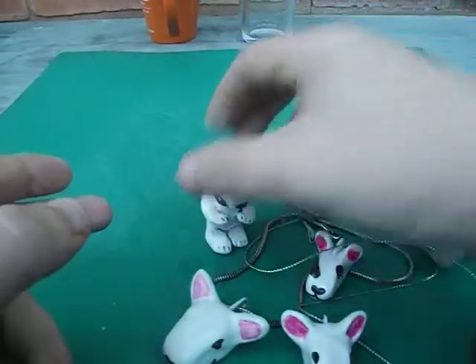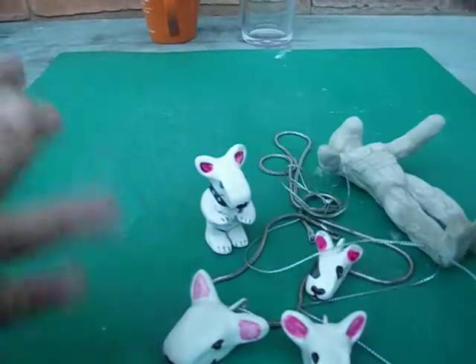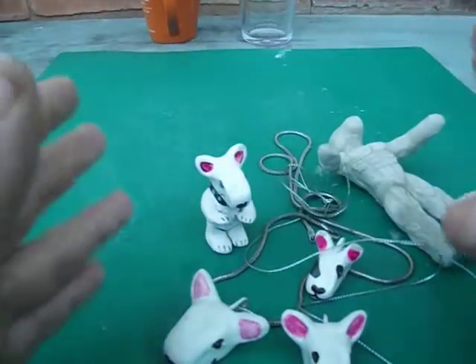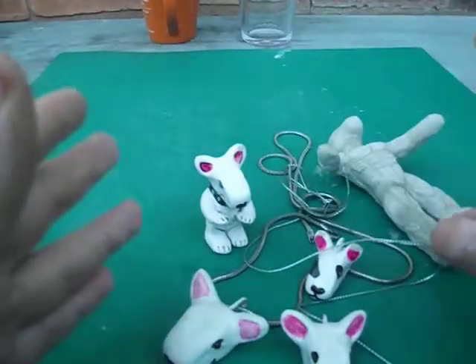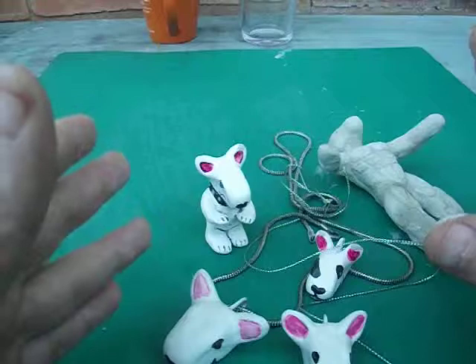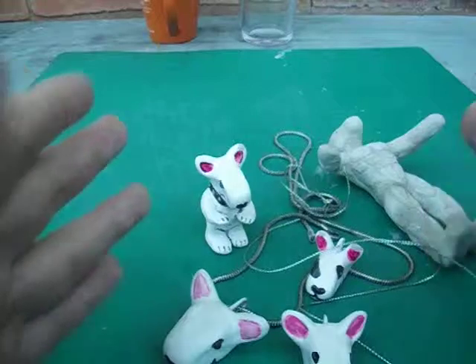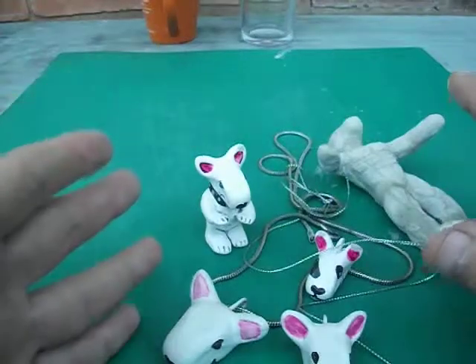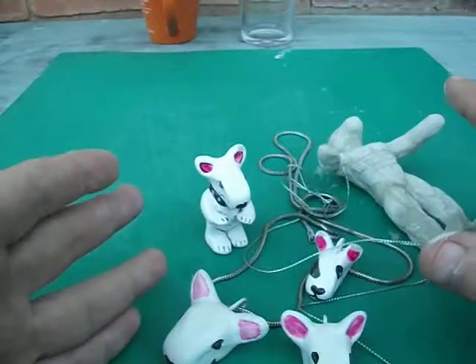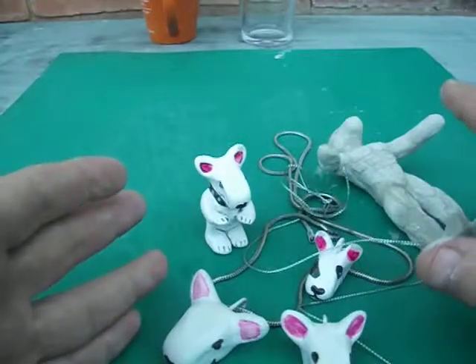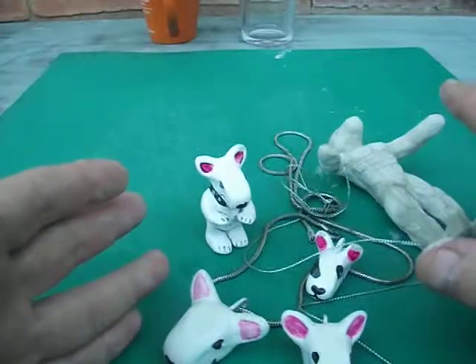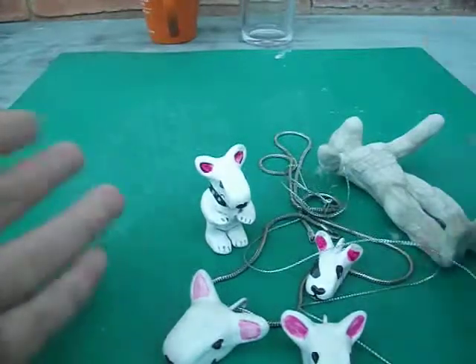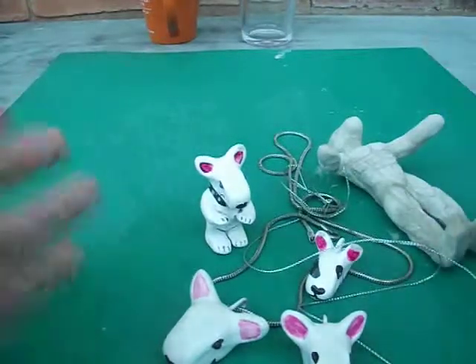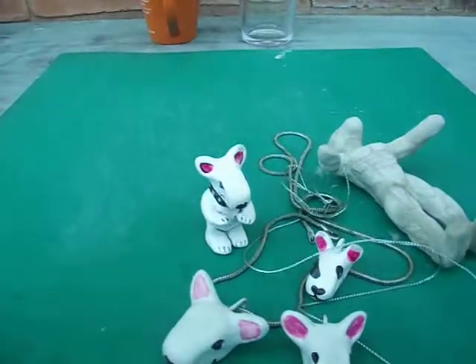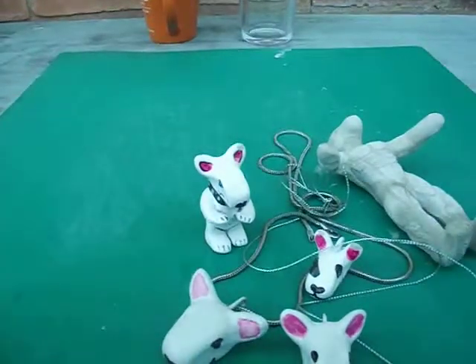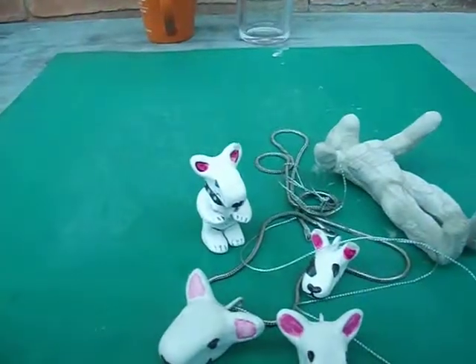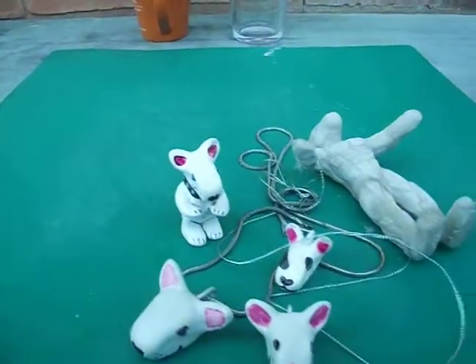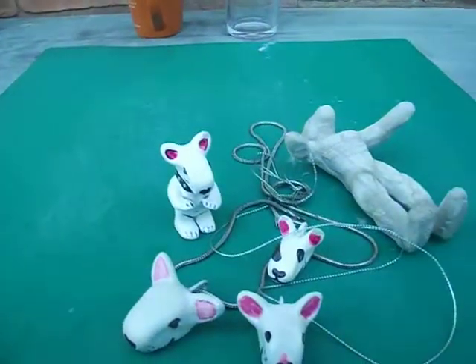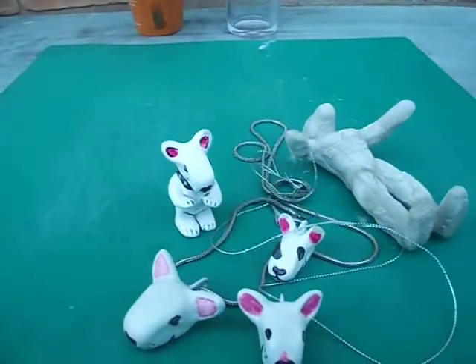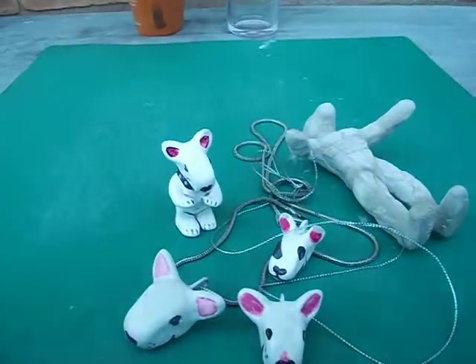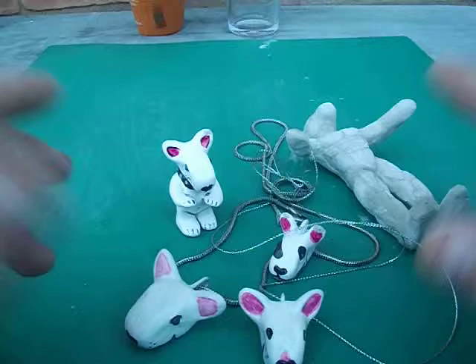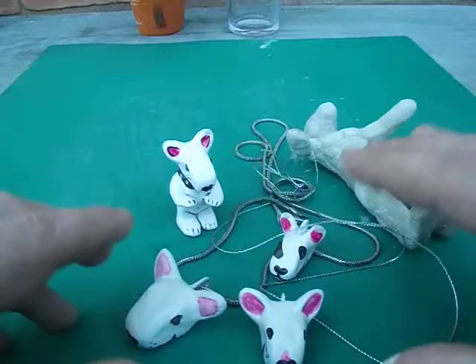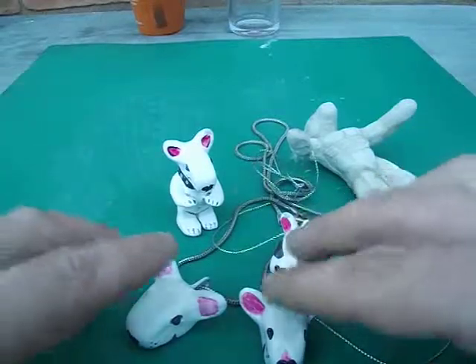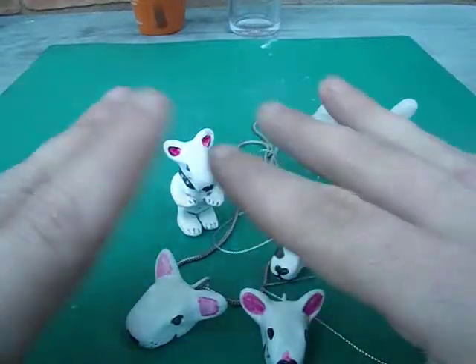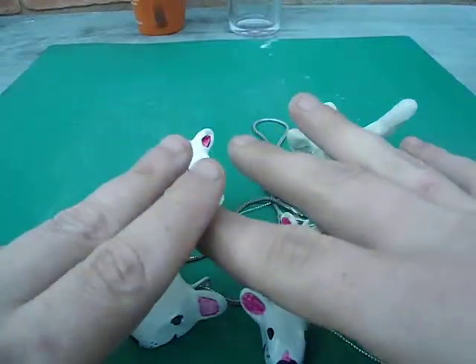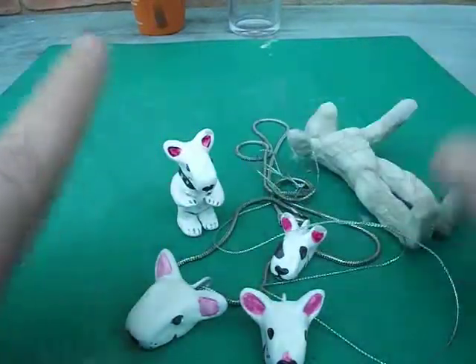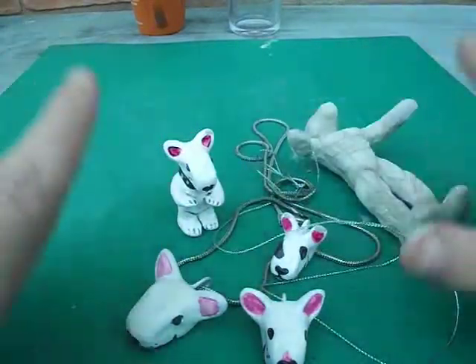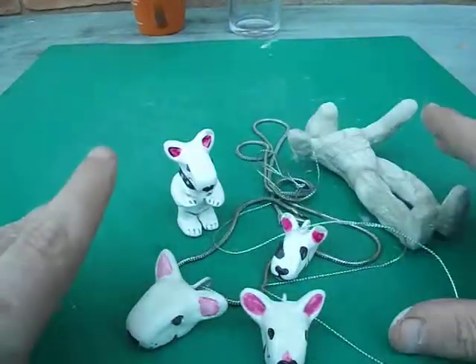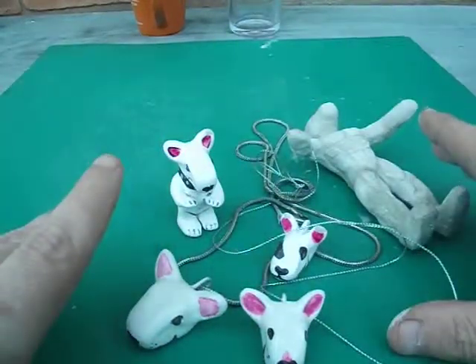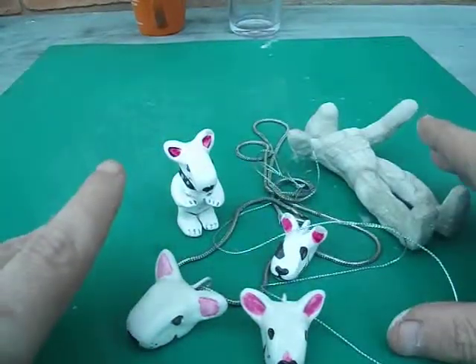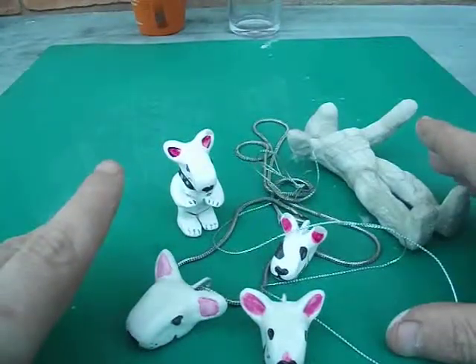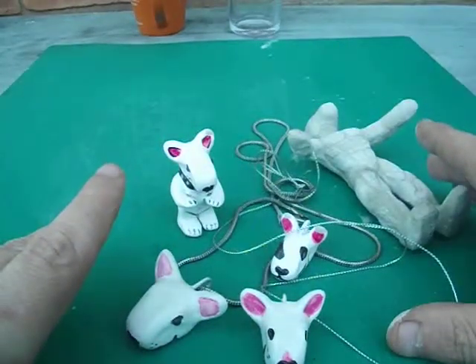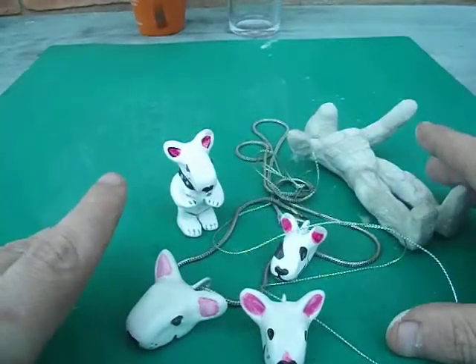Anyone who likes any of these, they are for sale on my website, and I will be making a bigger section and doing a bit better. As I say, these were early ones I made. I have figured out how you are supposed to actually make them now.